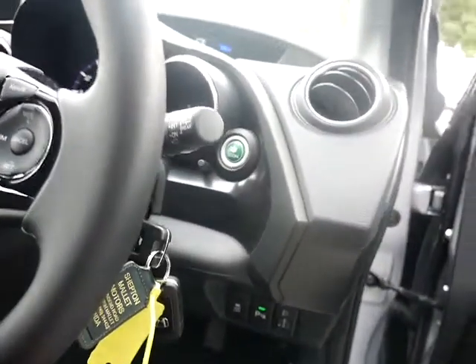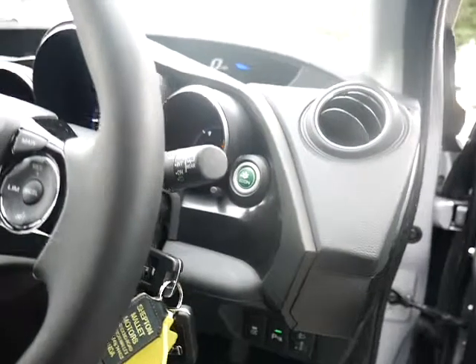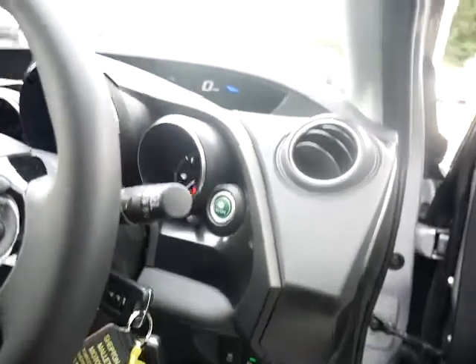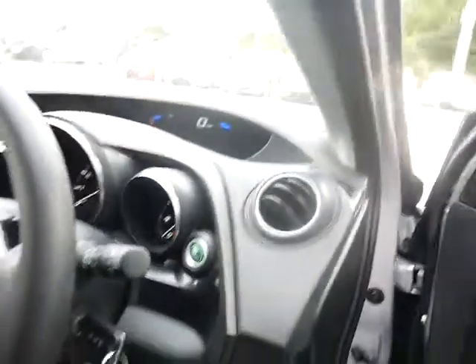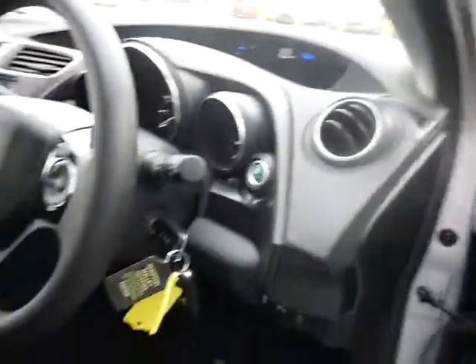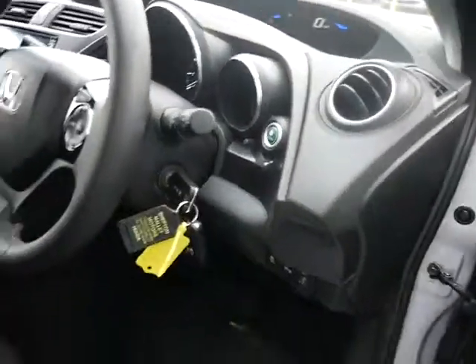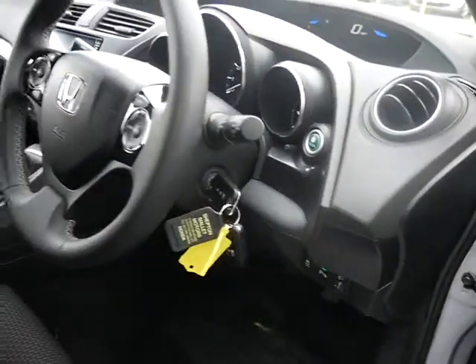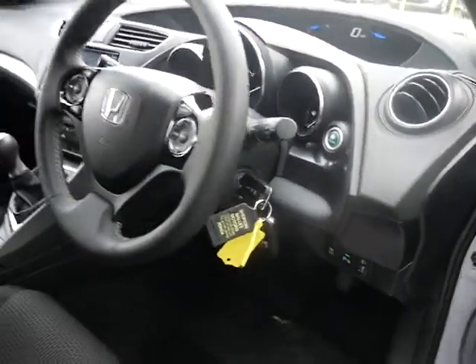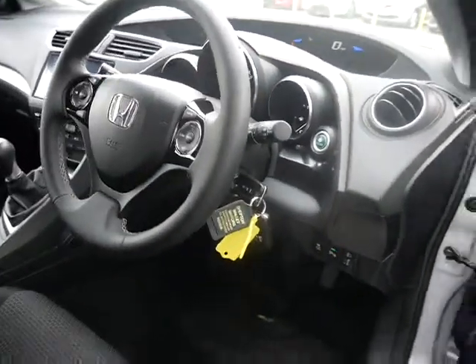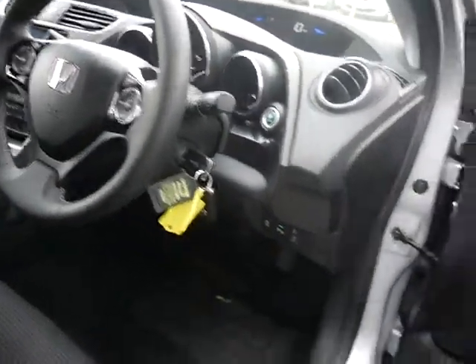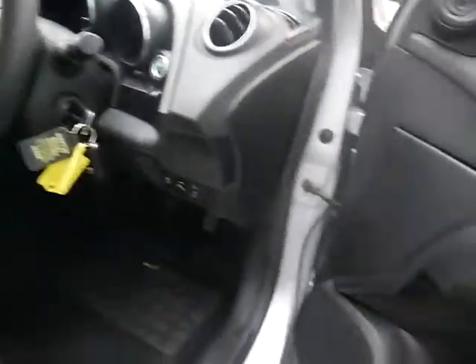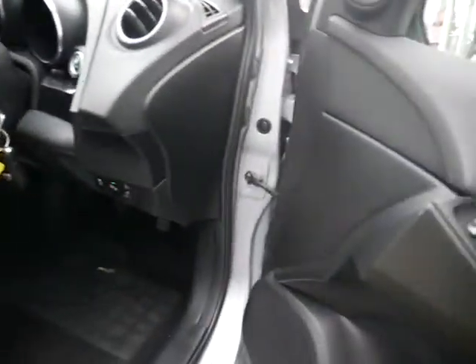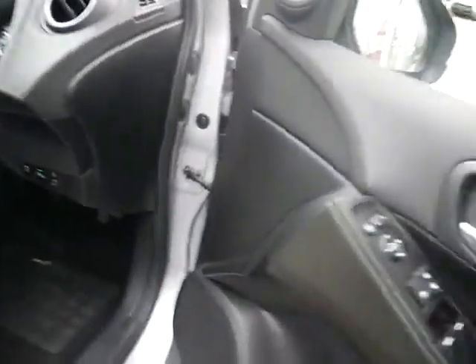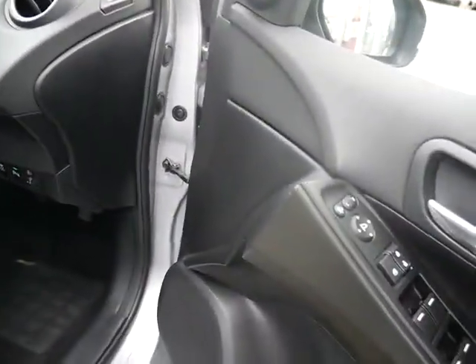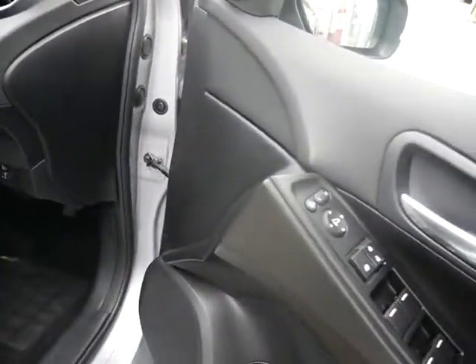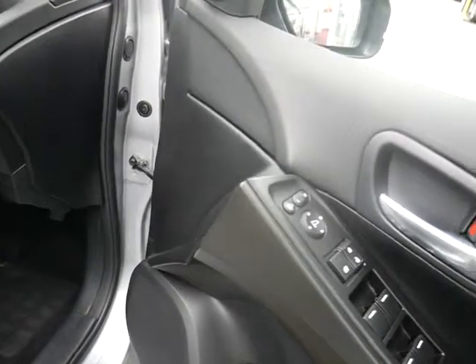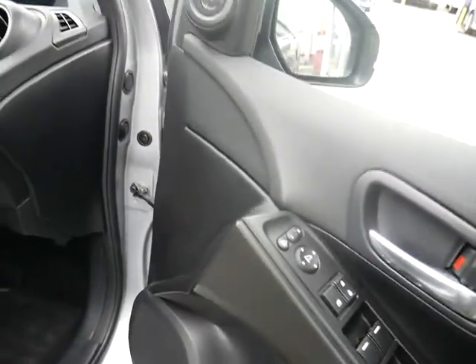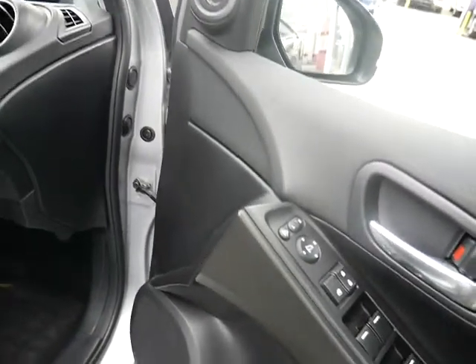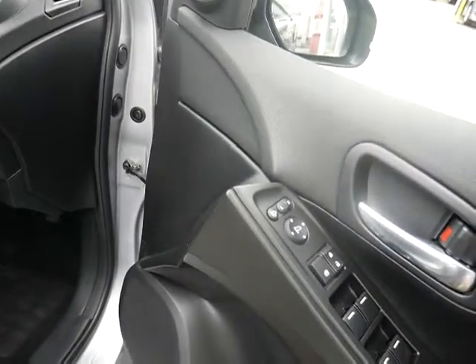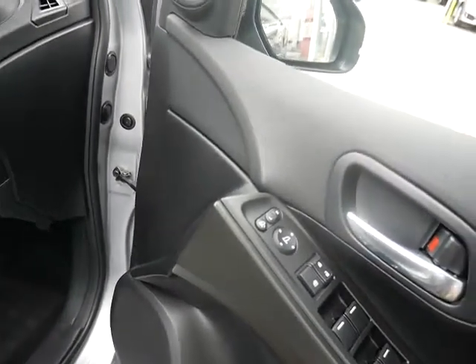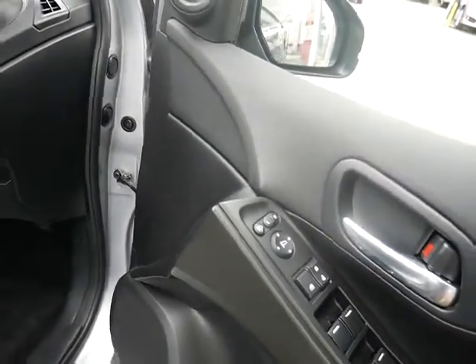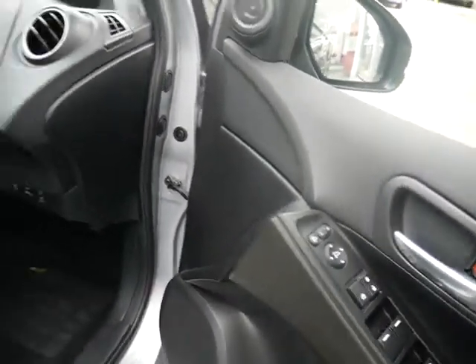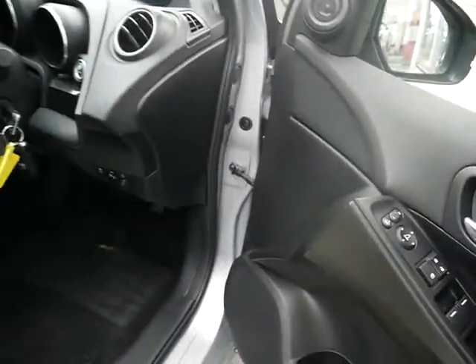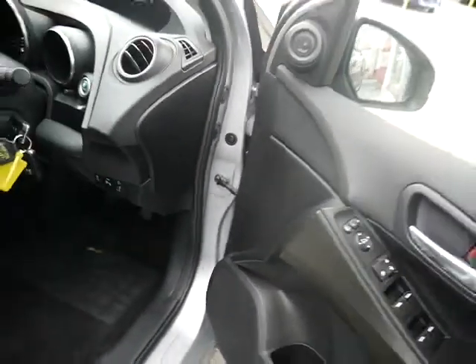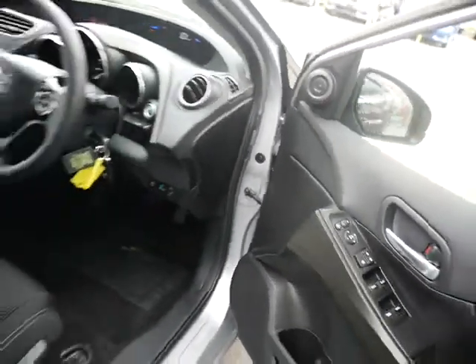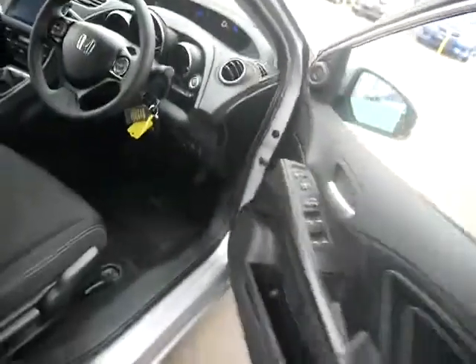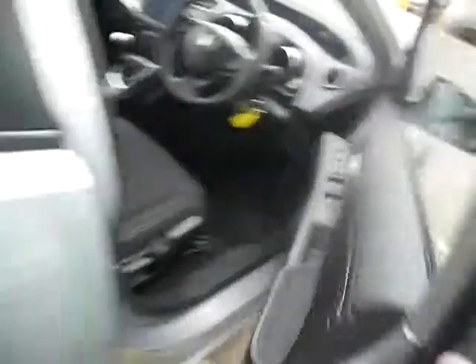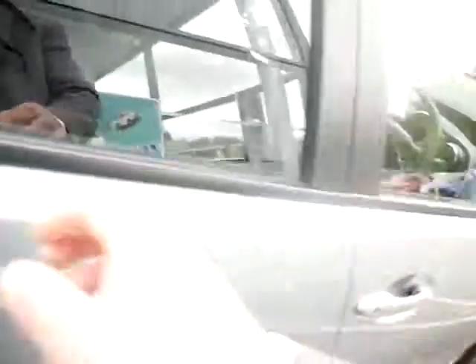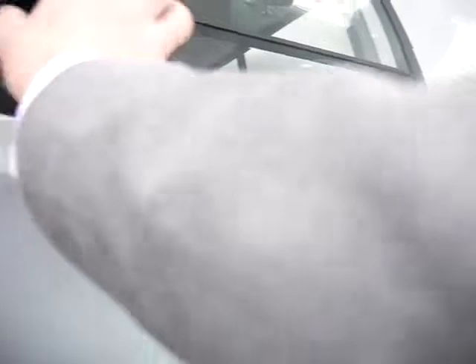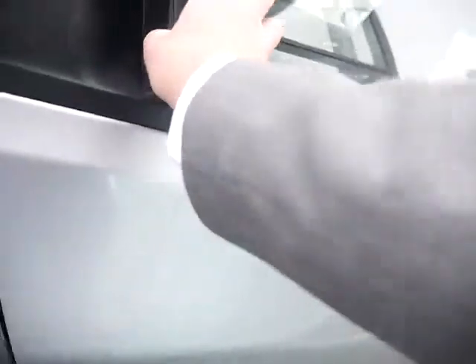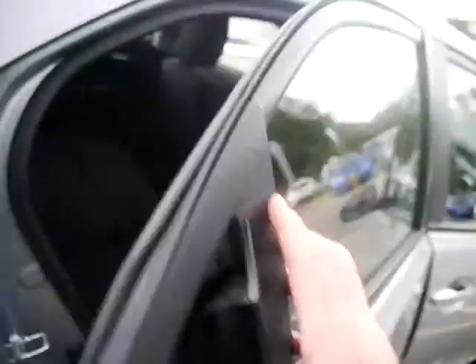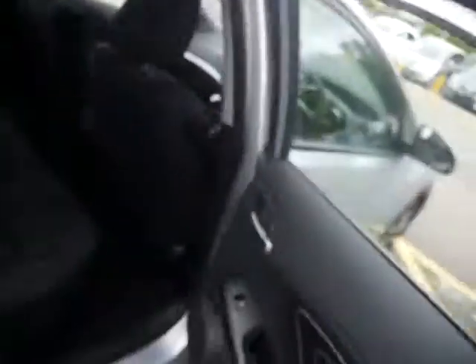You can see the radio controls and the Bluetooth controls on the steering wheel, and also the cruise control and speed limiter. You've got automatic lights and wipers, heated folding electric wing mirrors, and that controls your windows front and back.